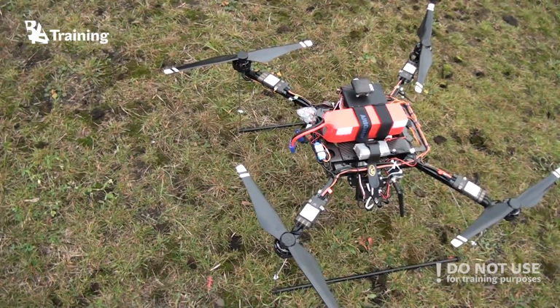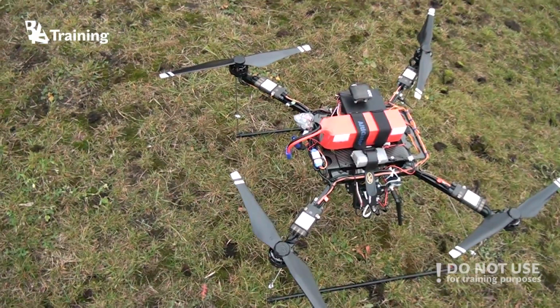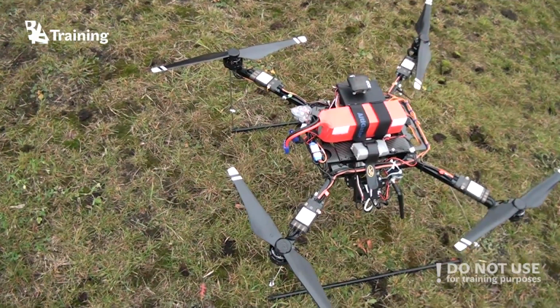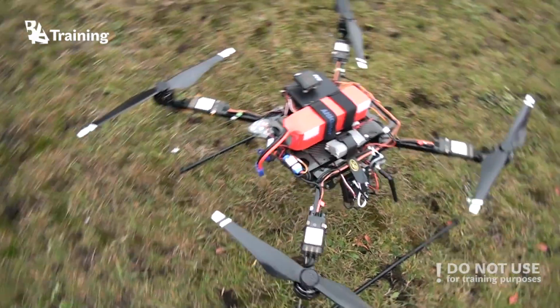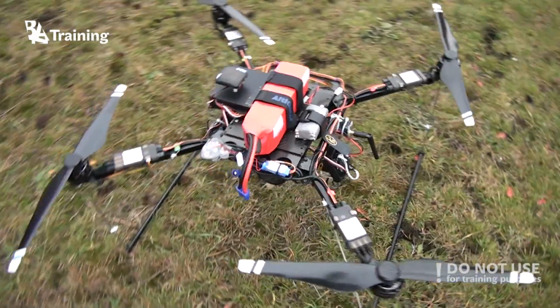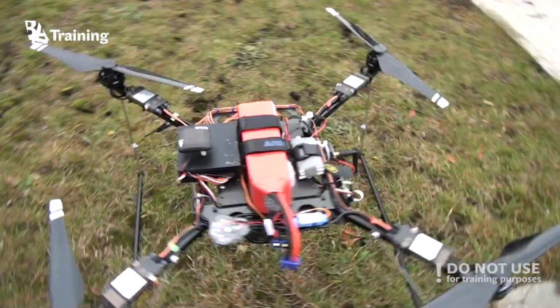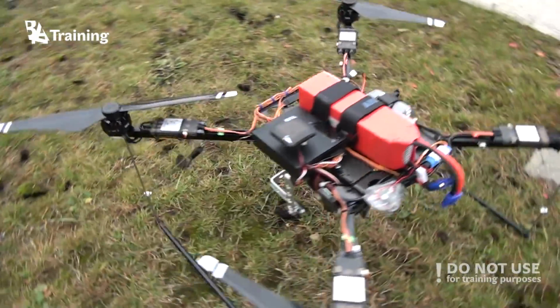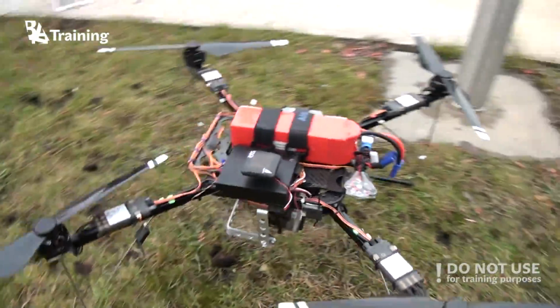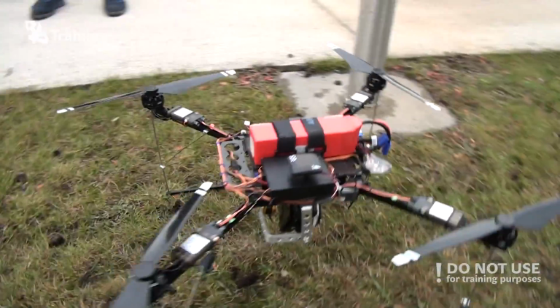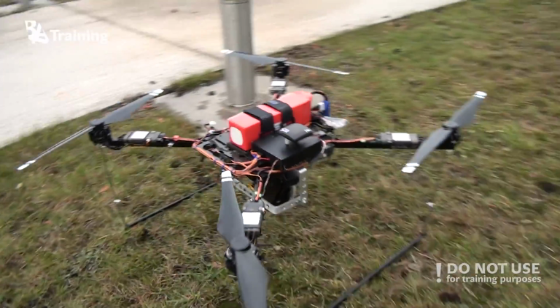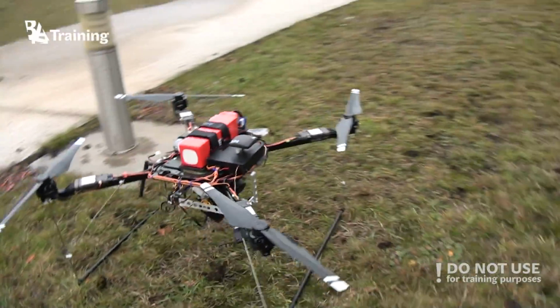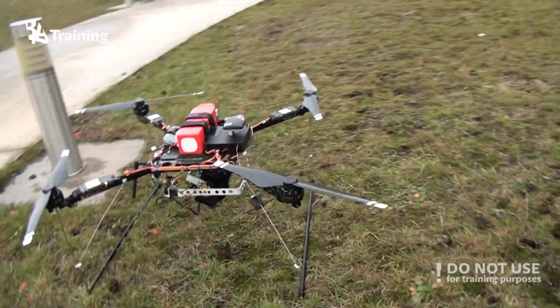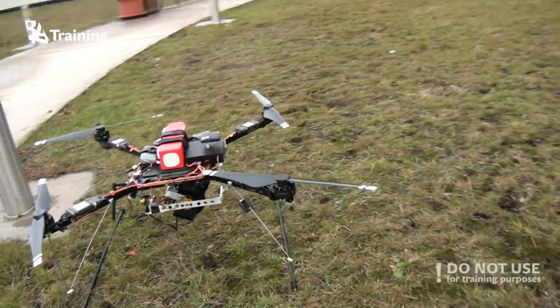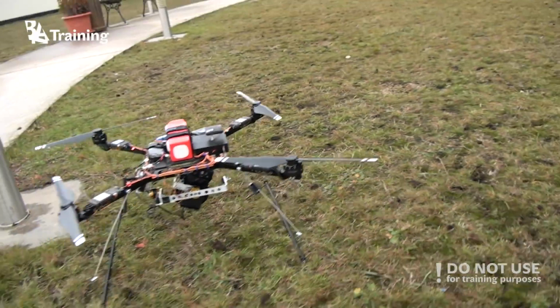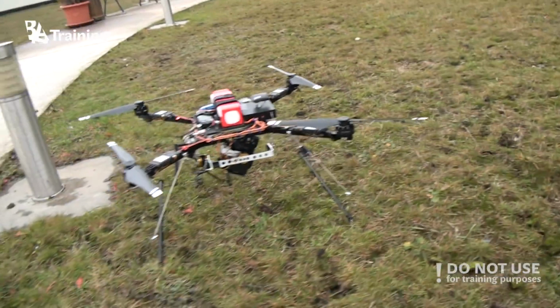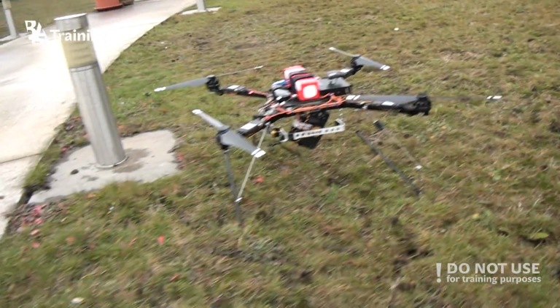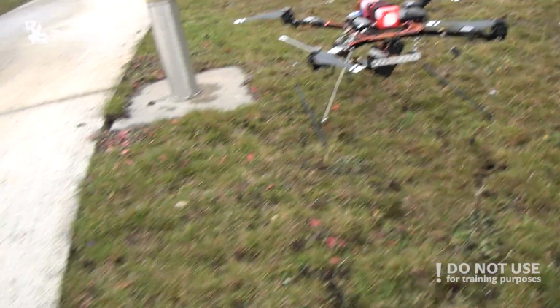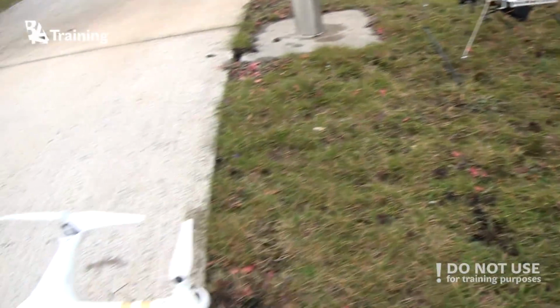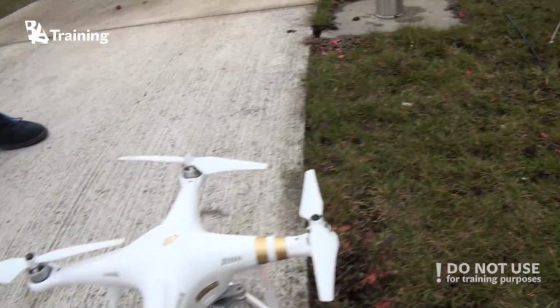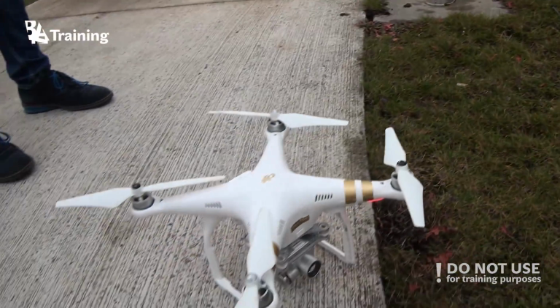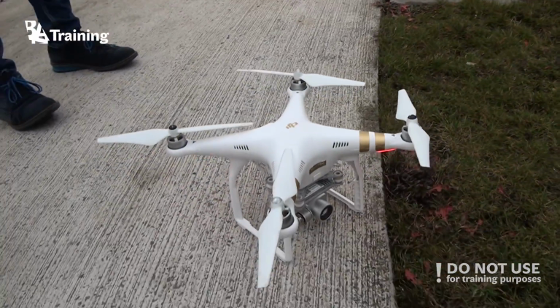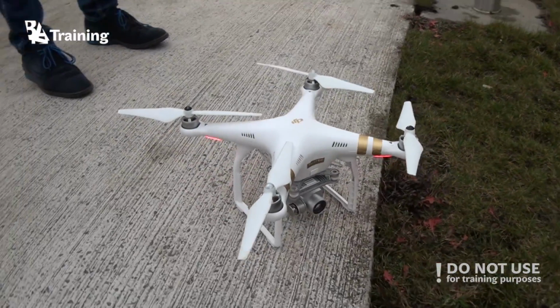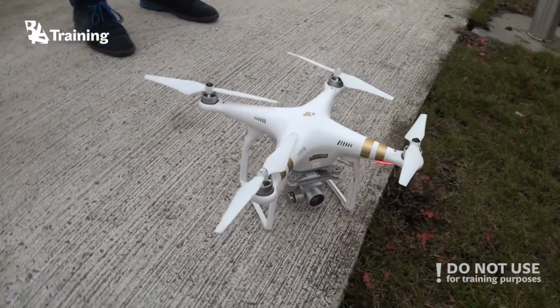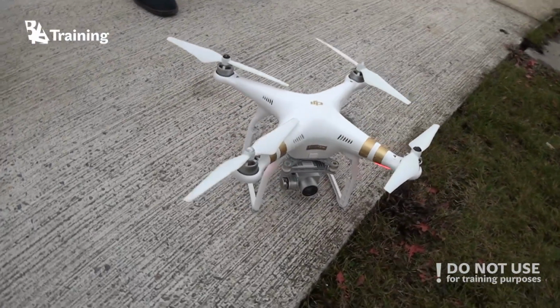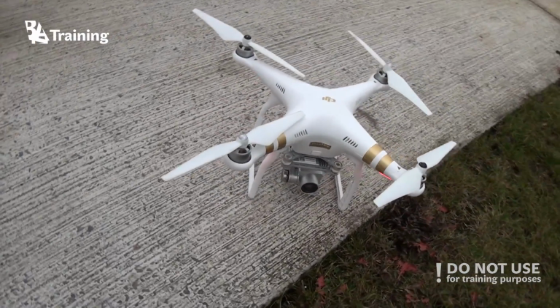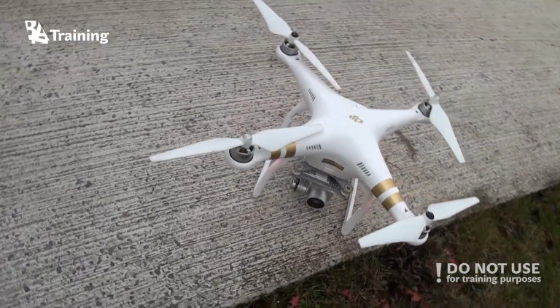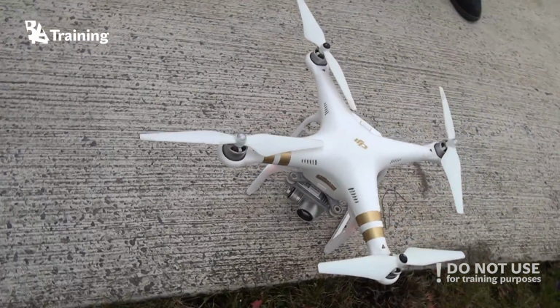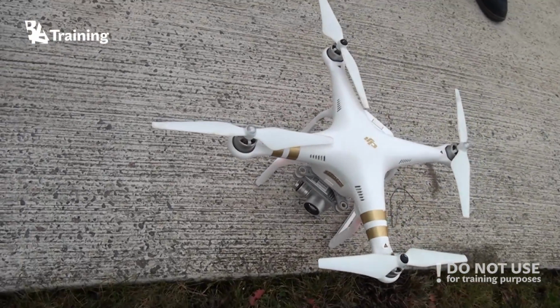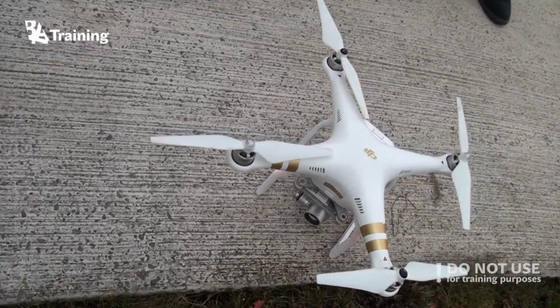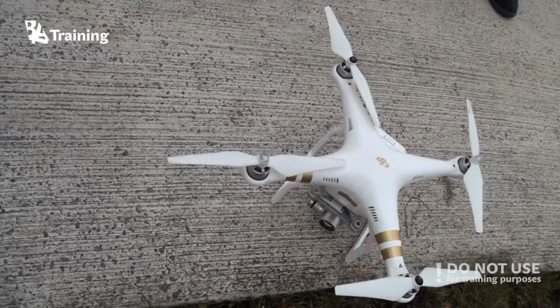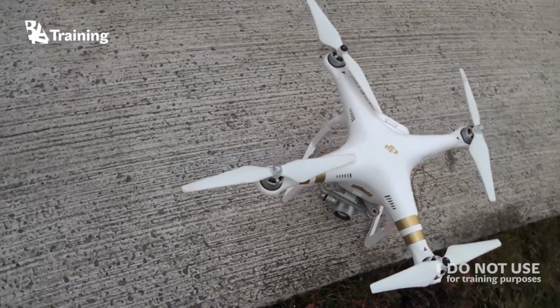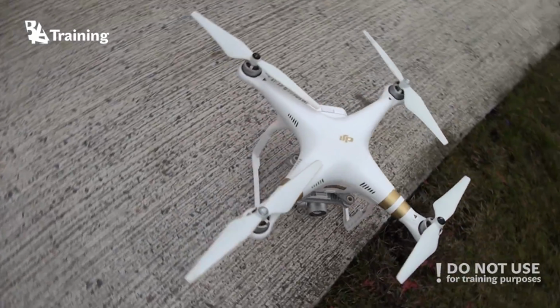These kinds of drones can be used for applications such as smart farming, aerial mapping, infrastructure maintenance and monitoring, and even such as crazy stuff as package deliveries.